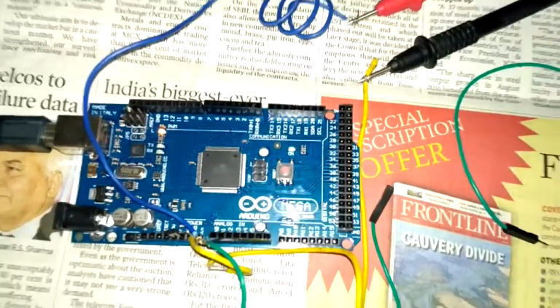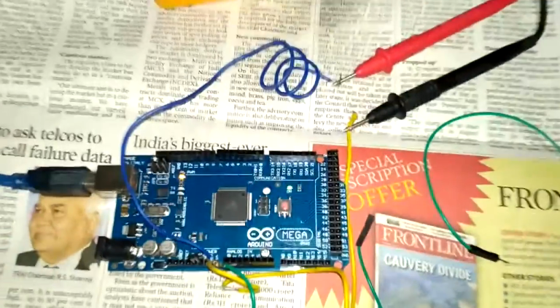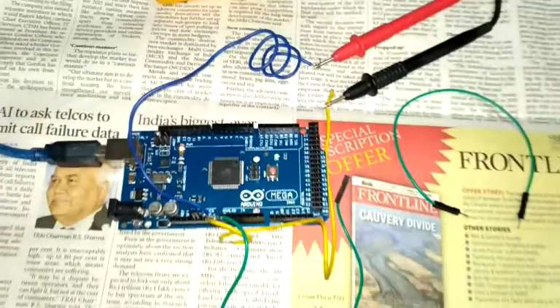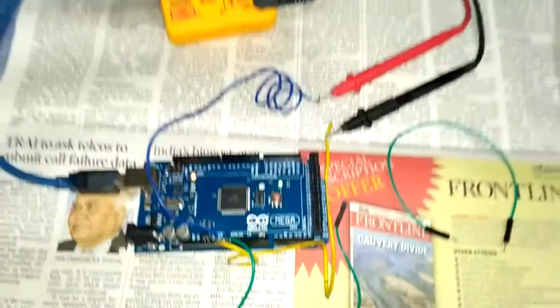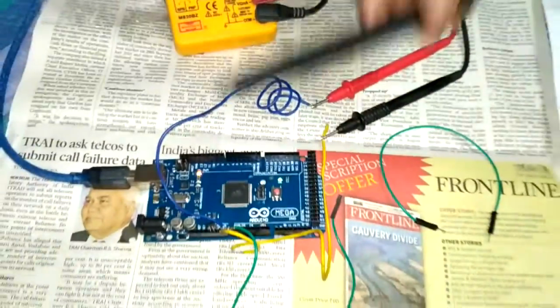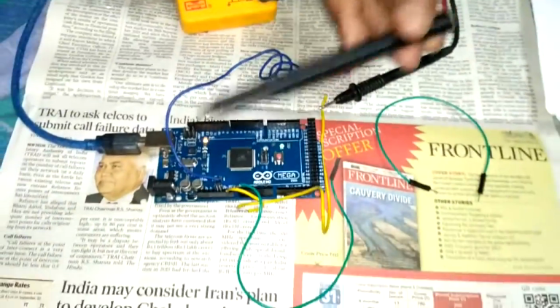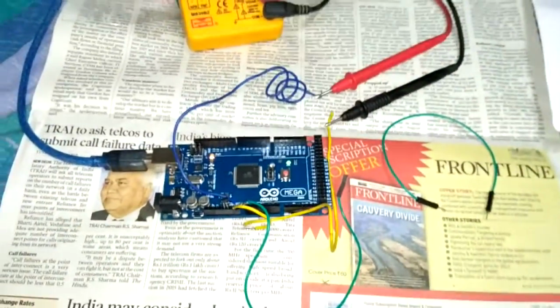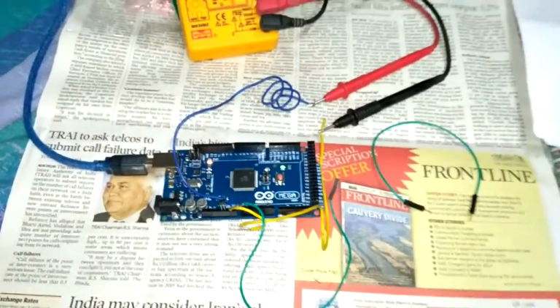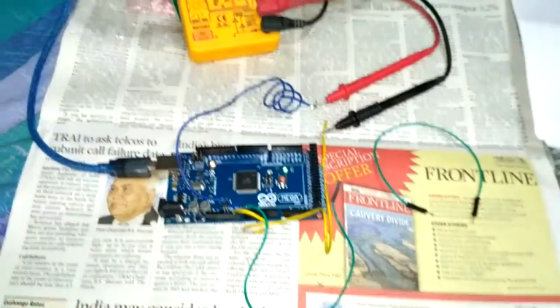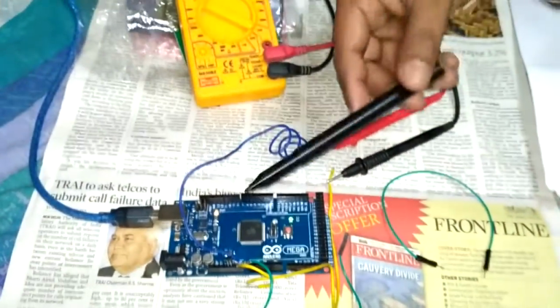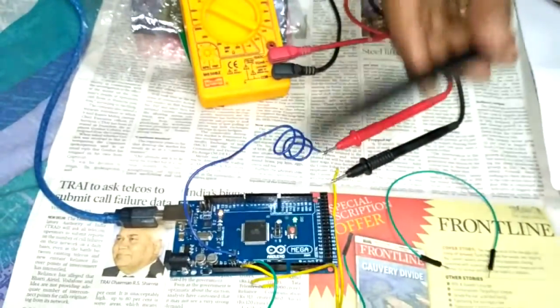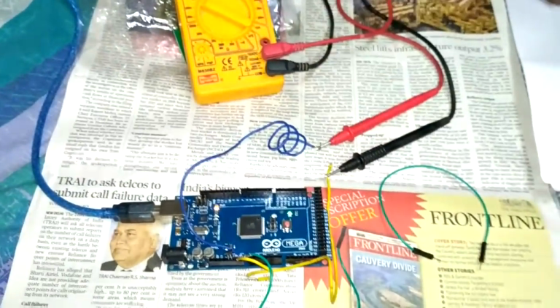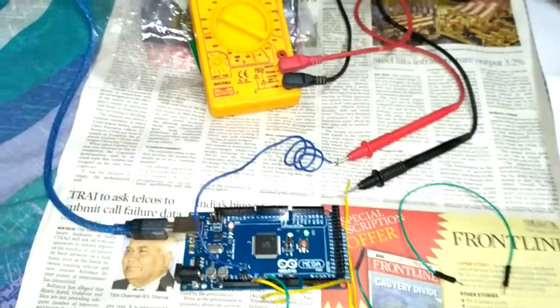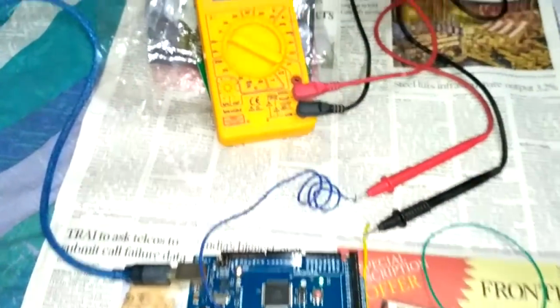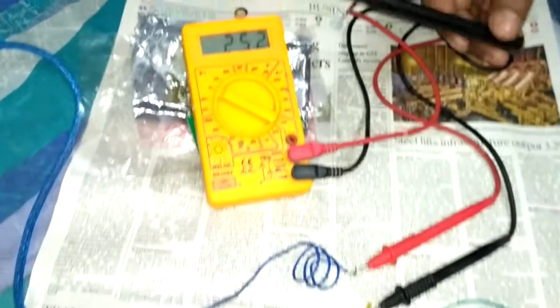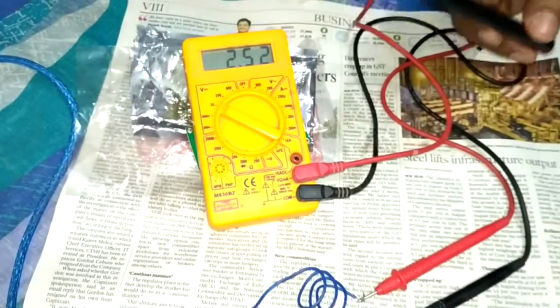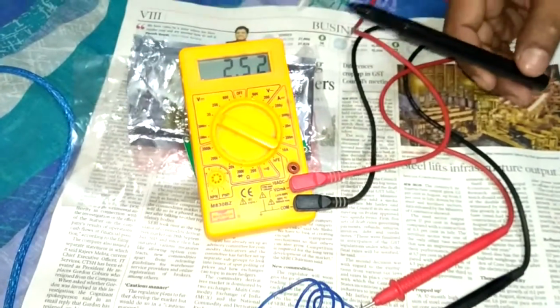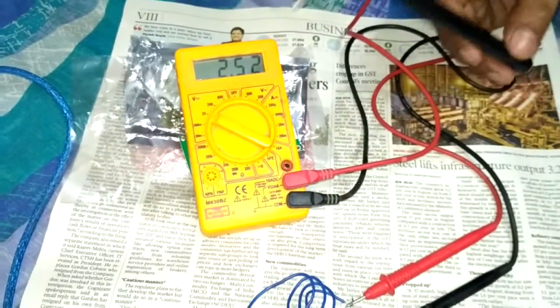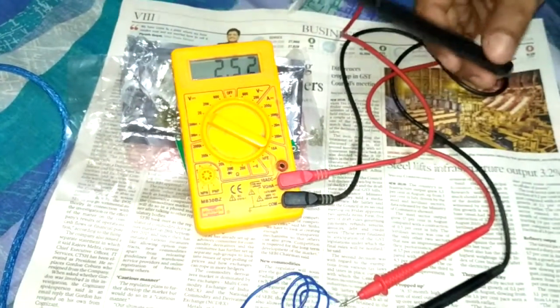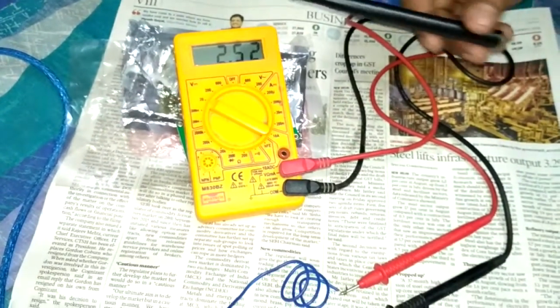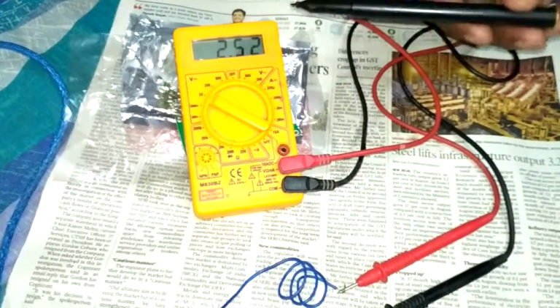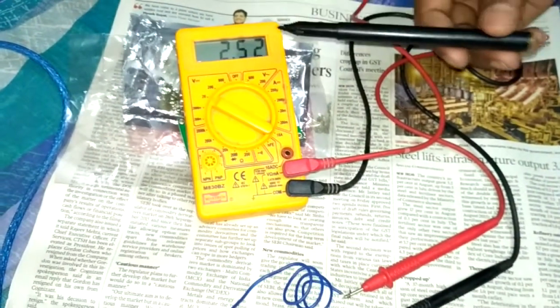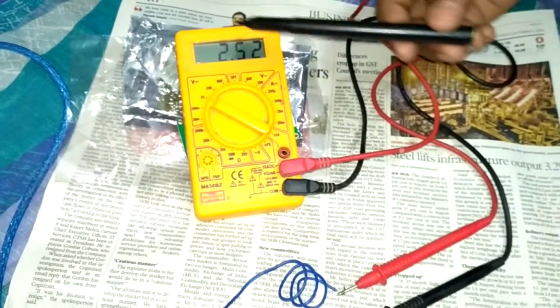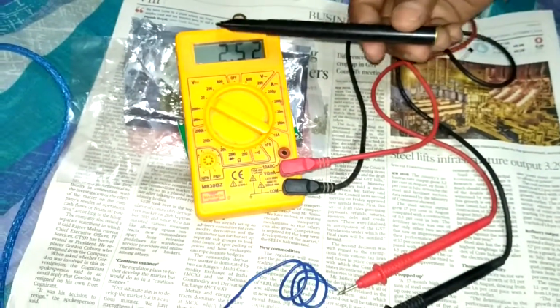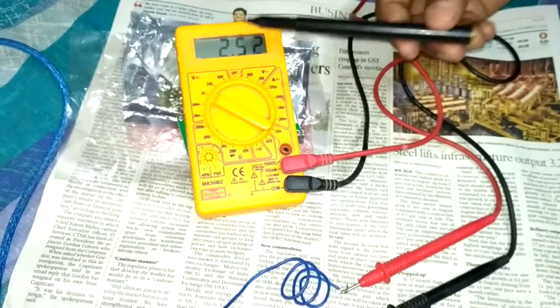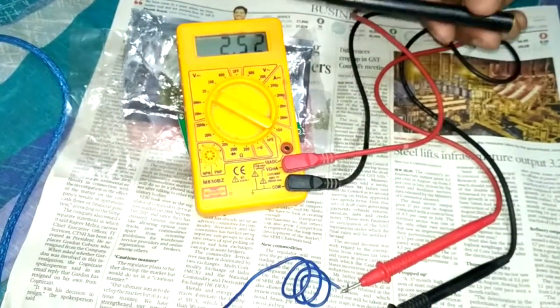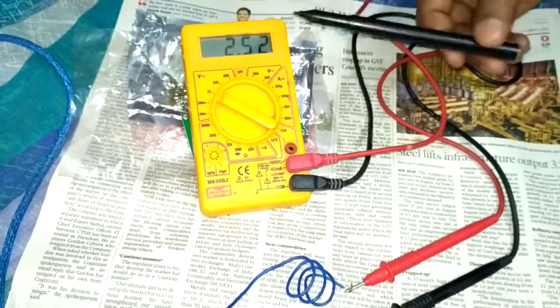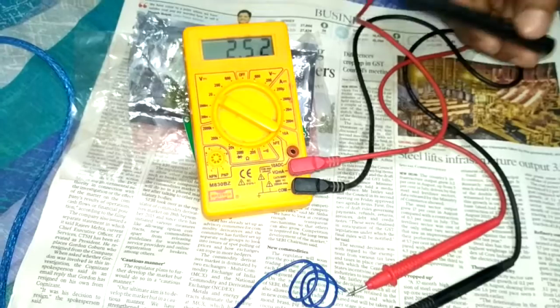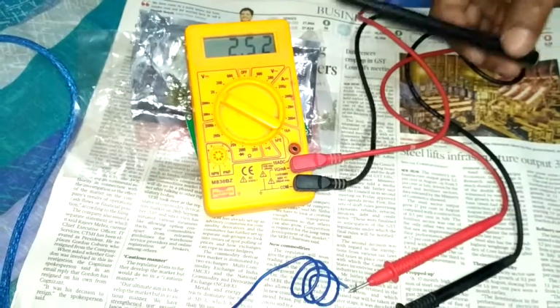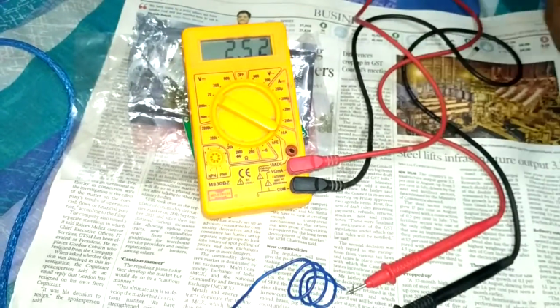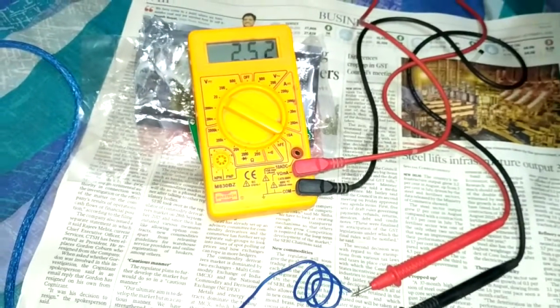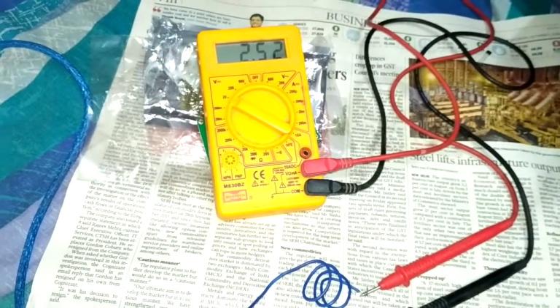When no magnetic field is applied, the voltage of the sensor is at the null voltage point. This reads 2.52 volts when no magnetic field is applied.